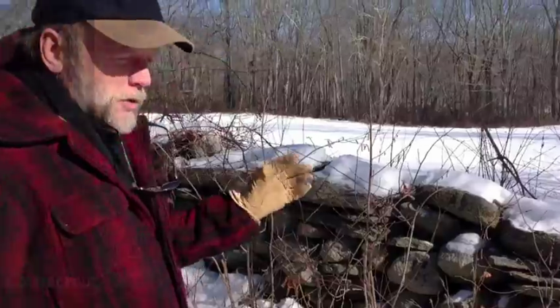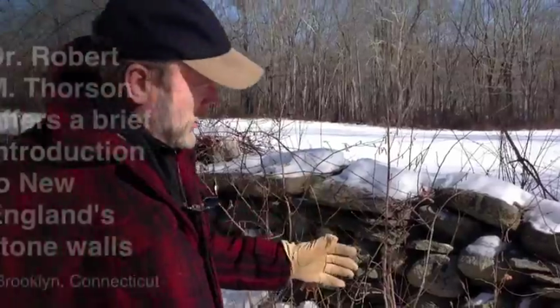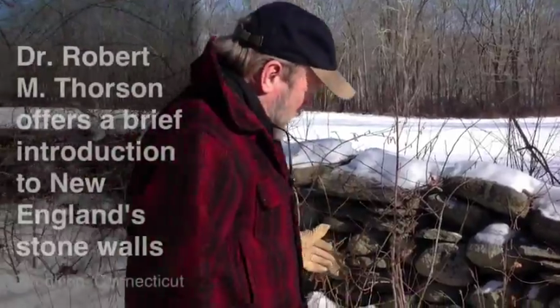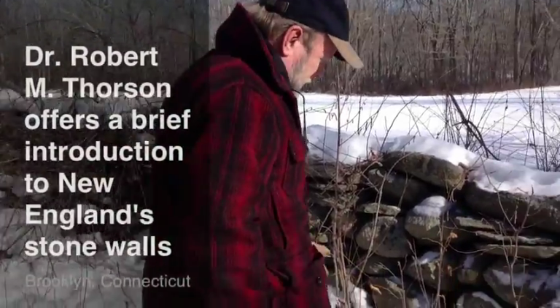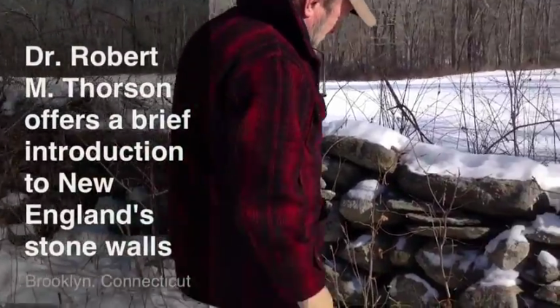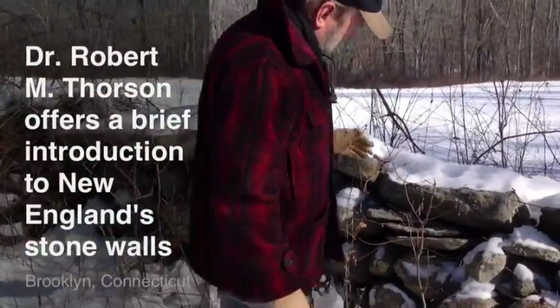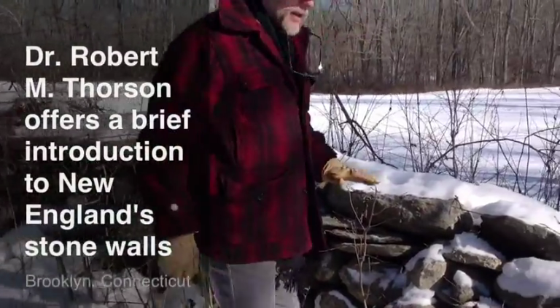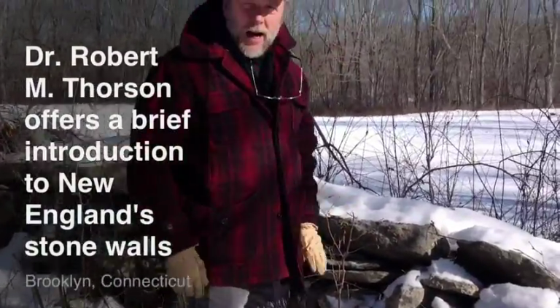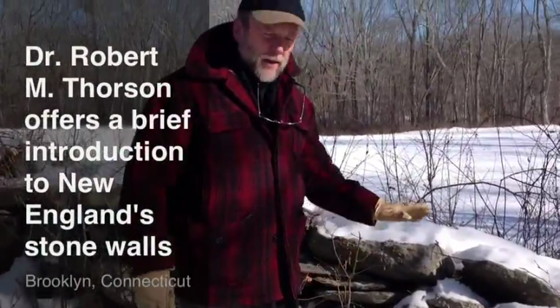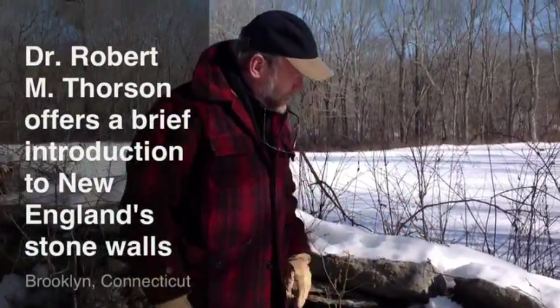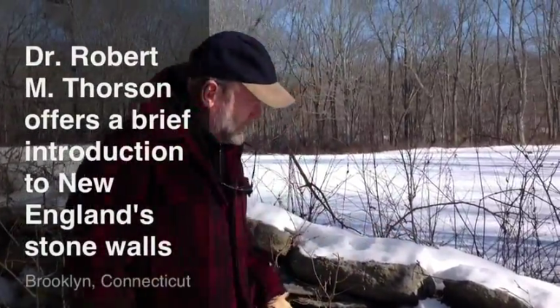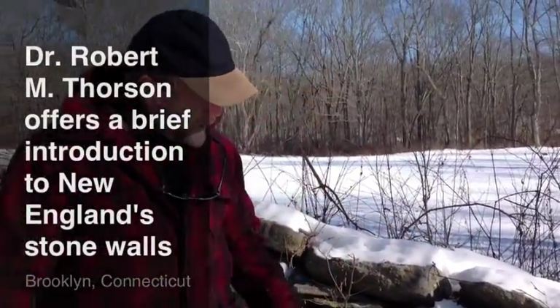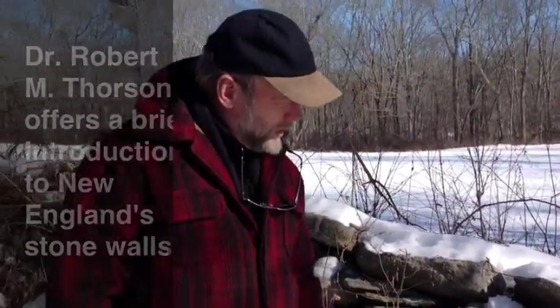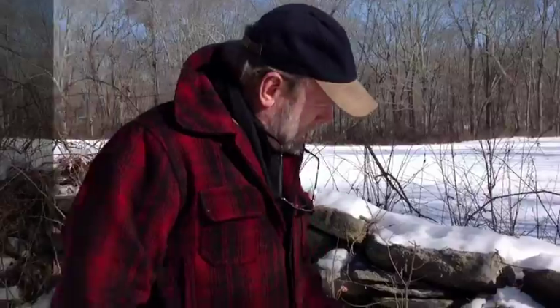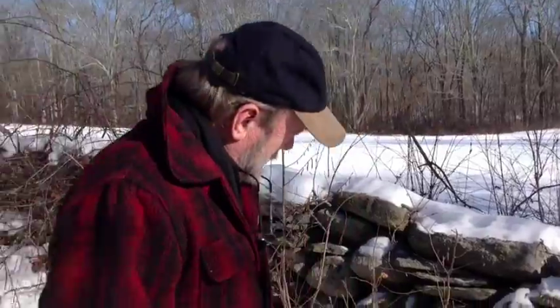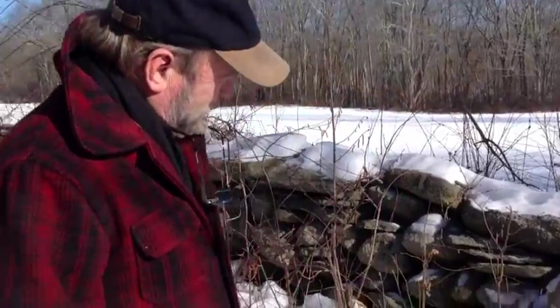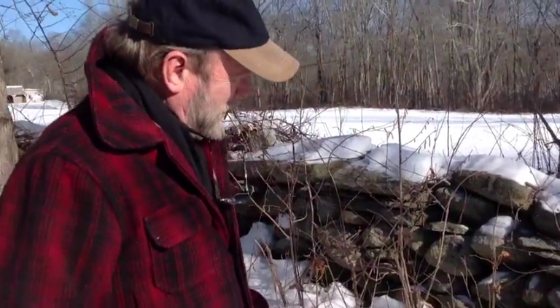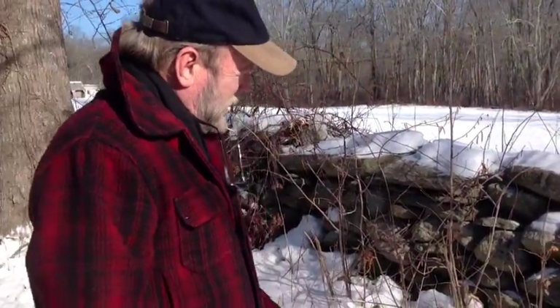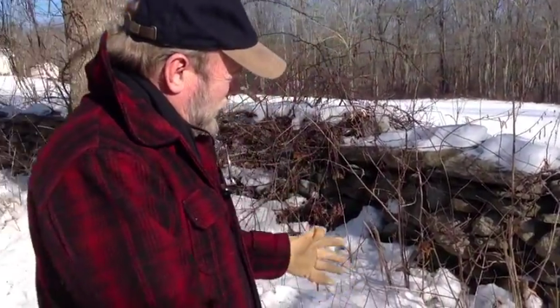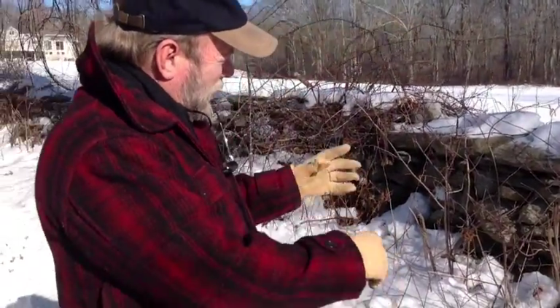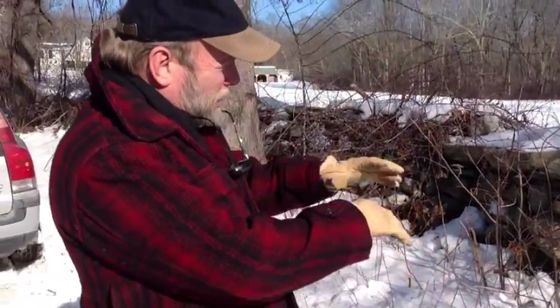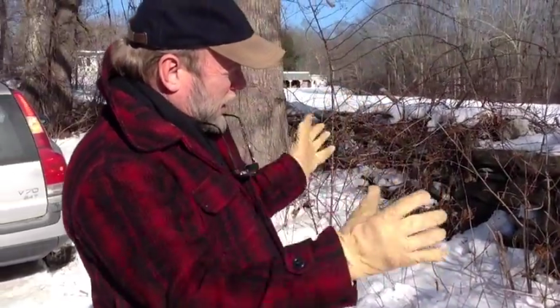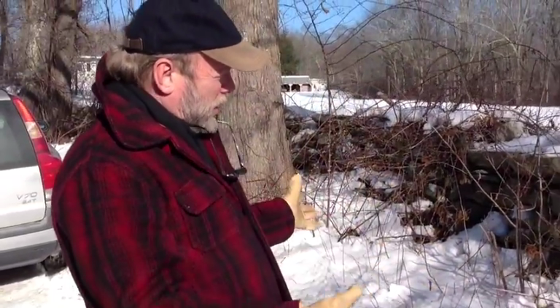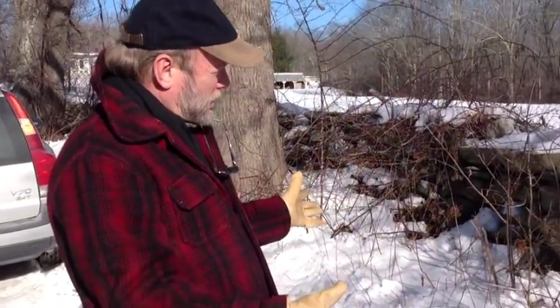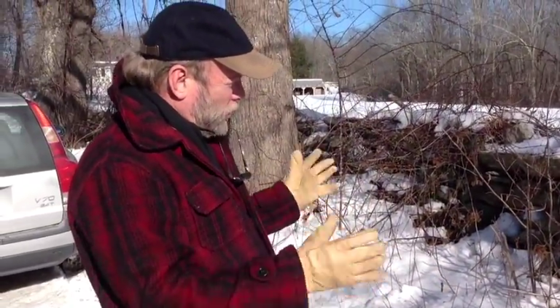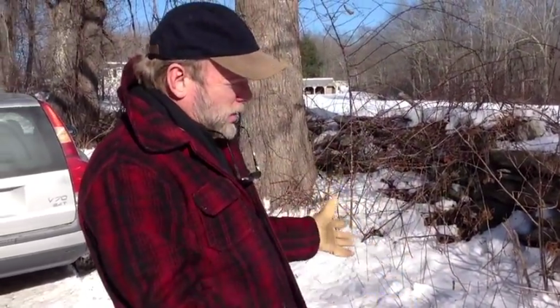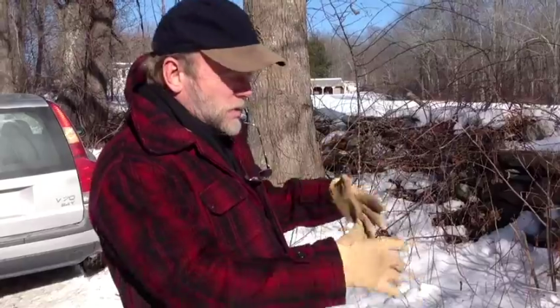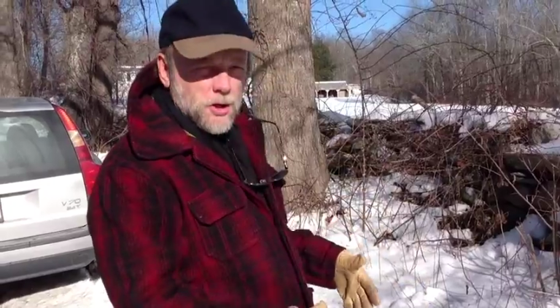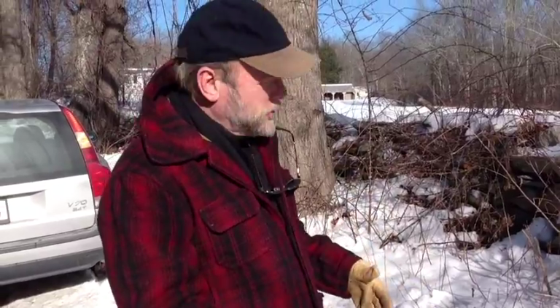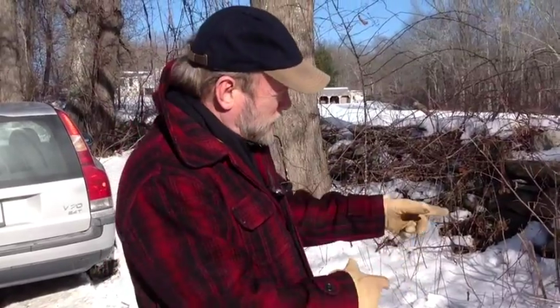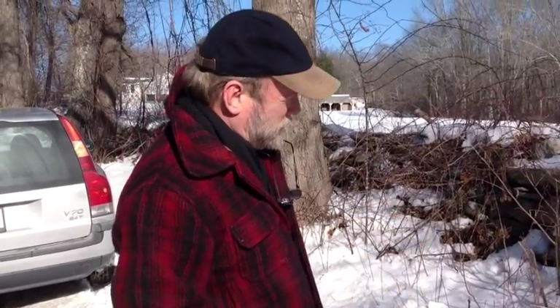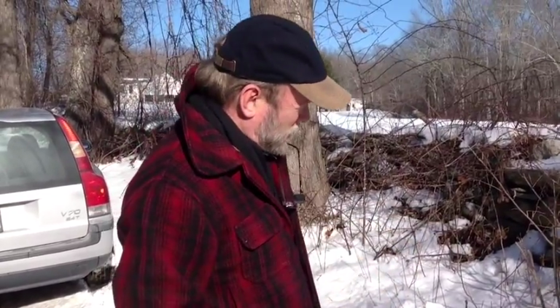First of all, how high is it? It's thigh high — that tells you something. Second of all, you have to be able to take apart the wall from the stones. So let's start with just the stones.